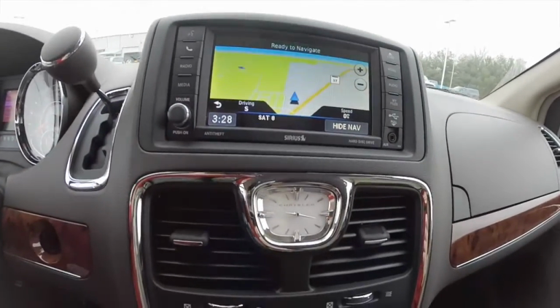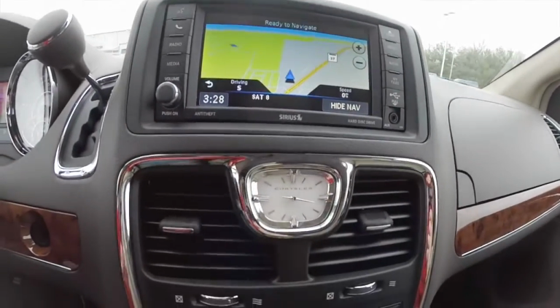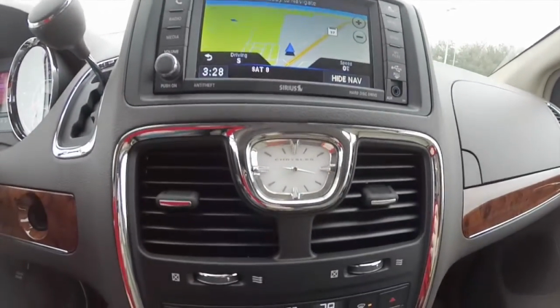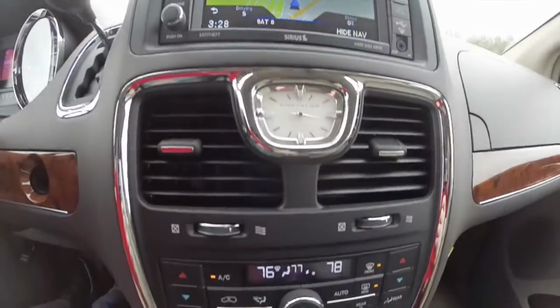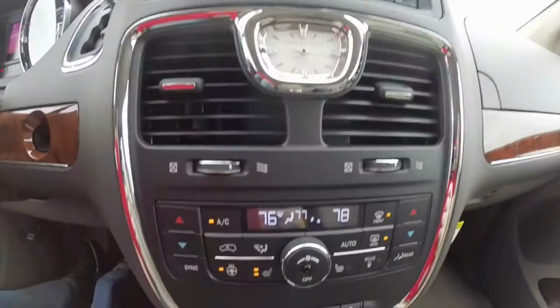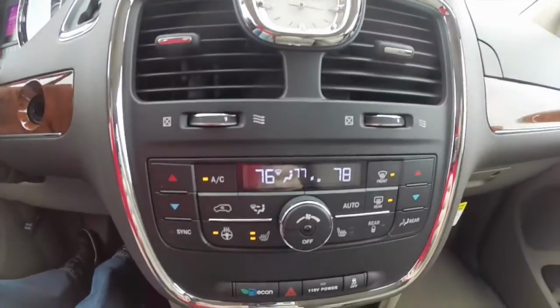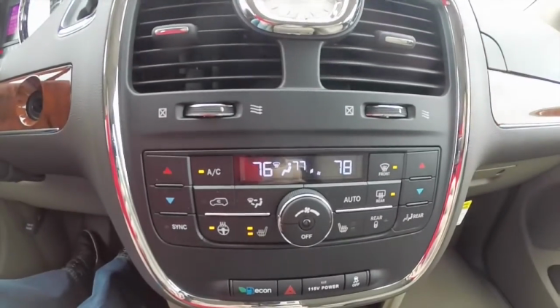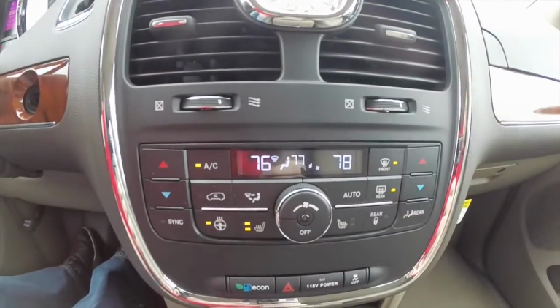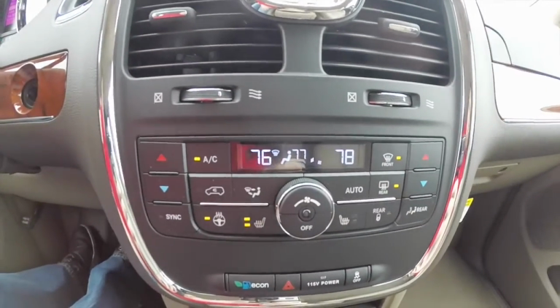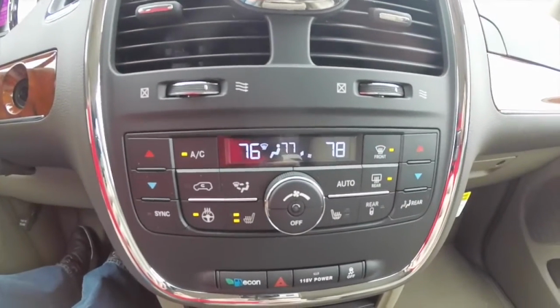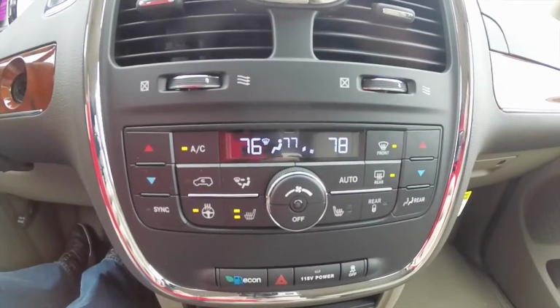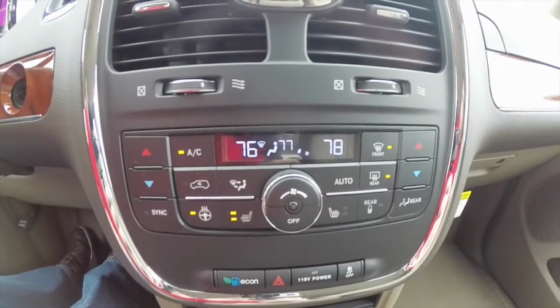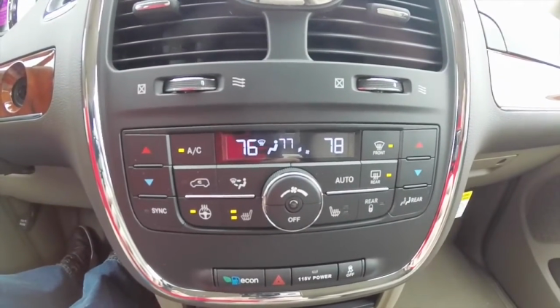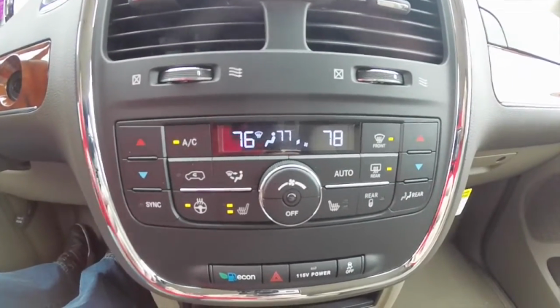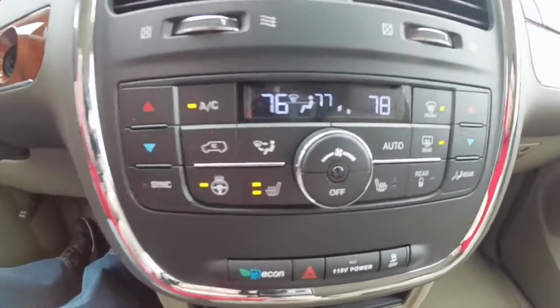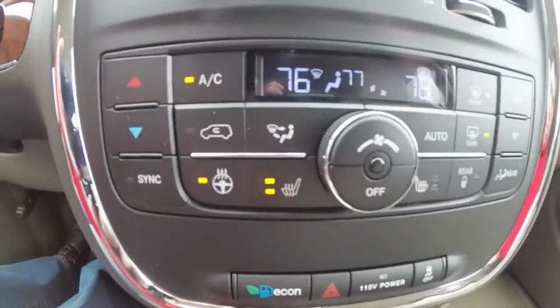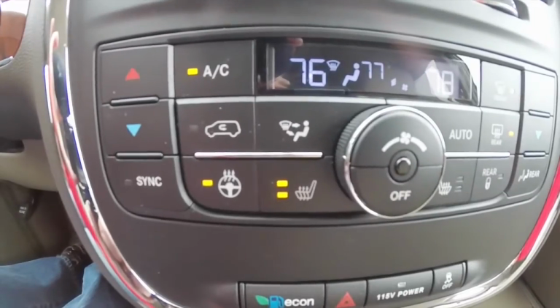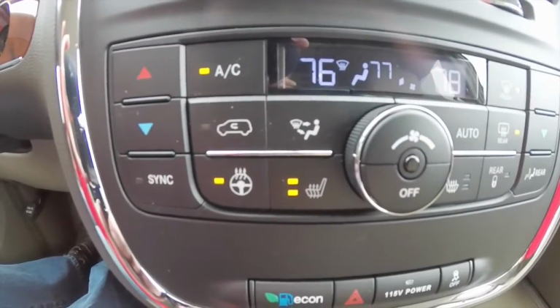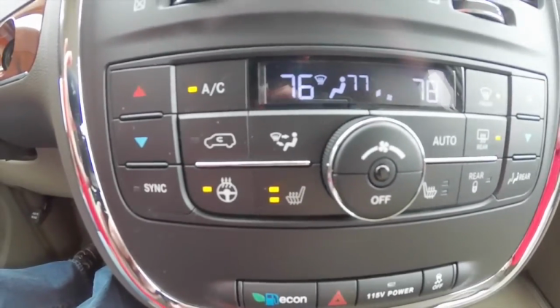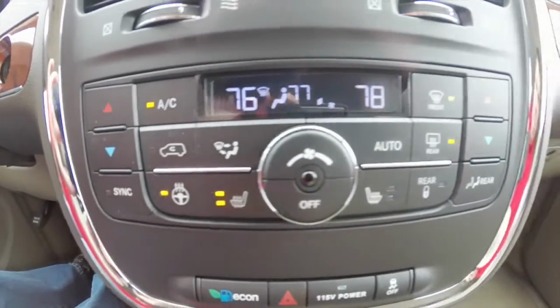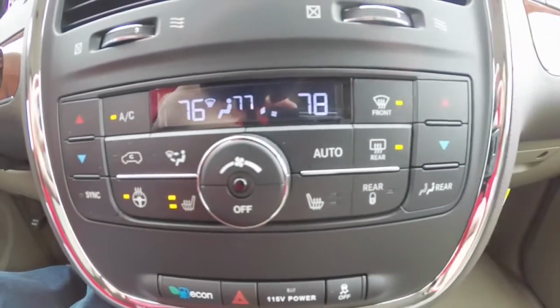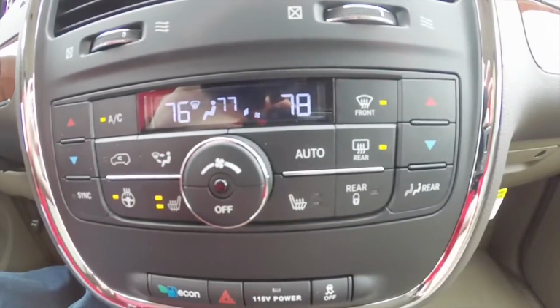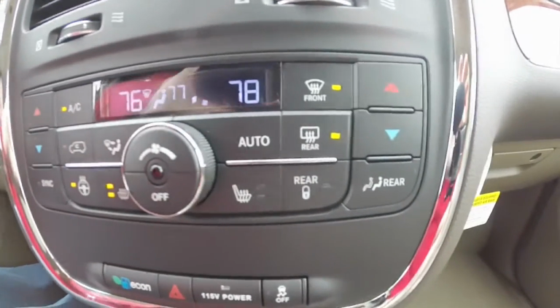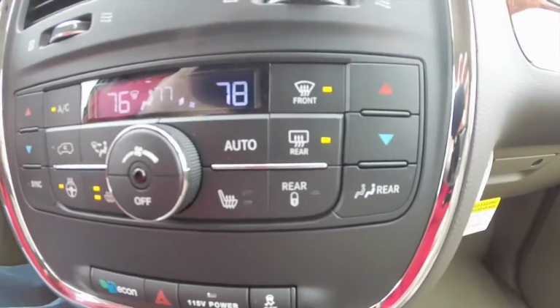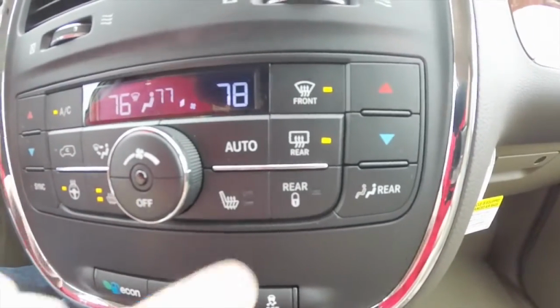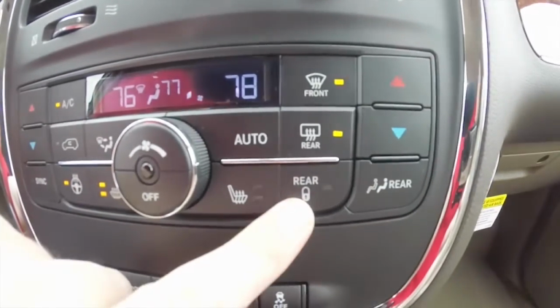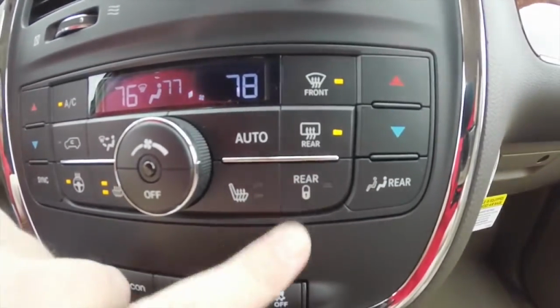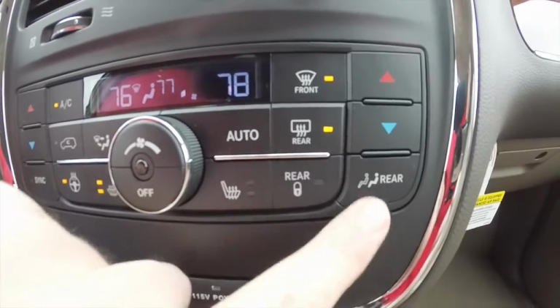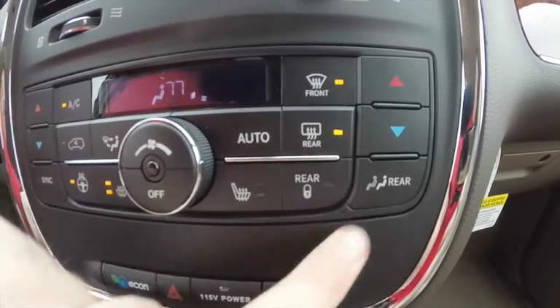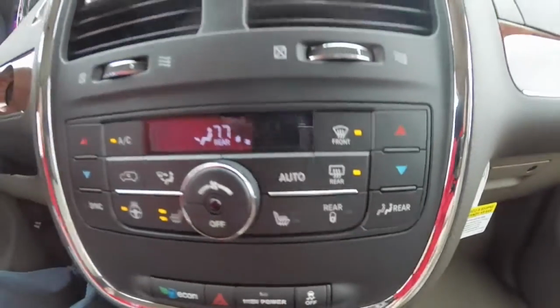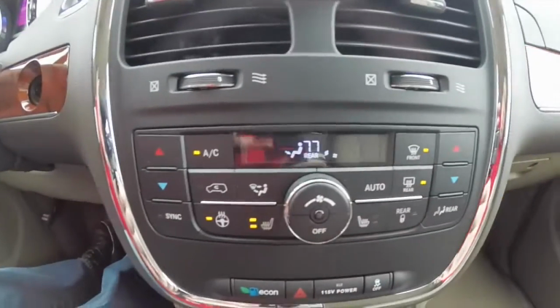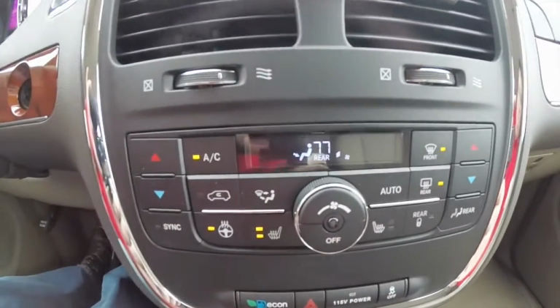Moving down, you have your analog clock and 3-zone automatic climate control. Controls here for your heated steering wheel and heated seats up front. You can also lock out the rear climate and adjust it yourself.